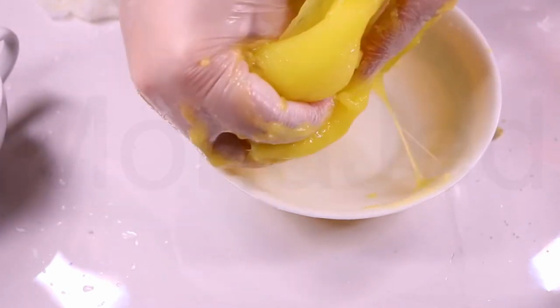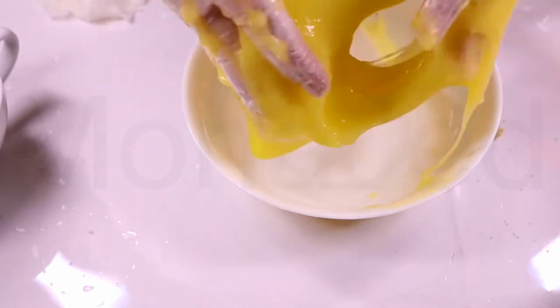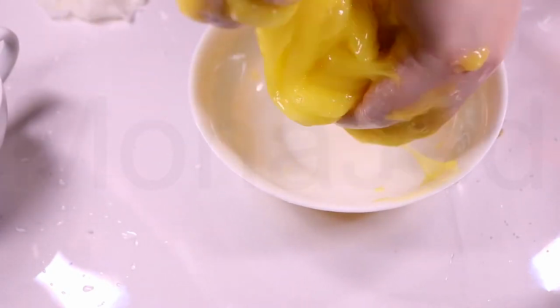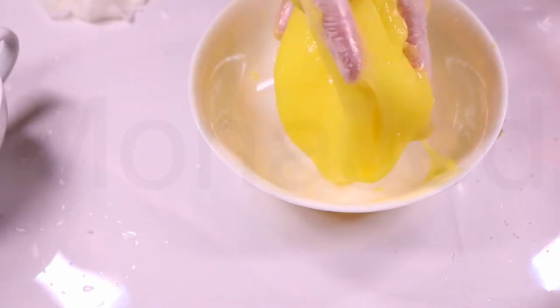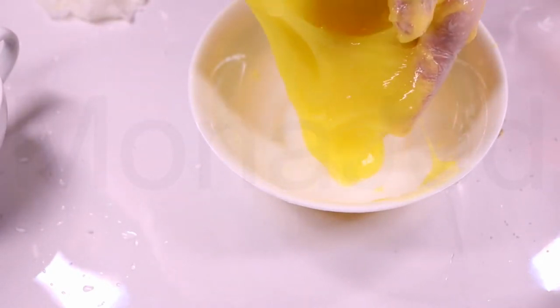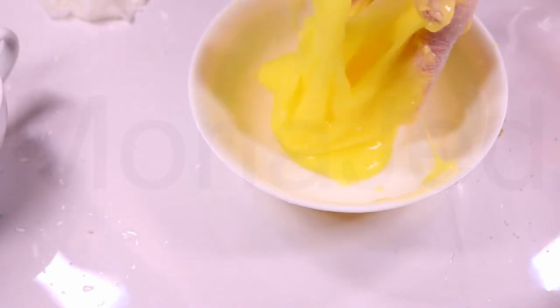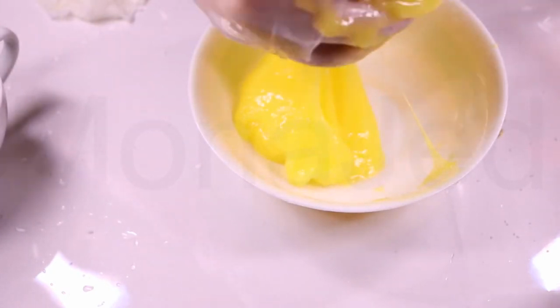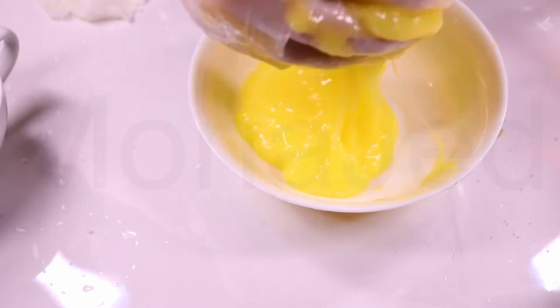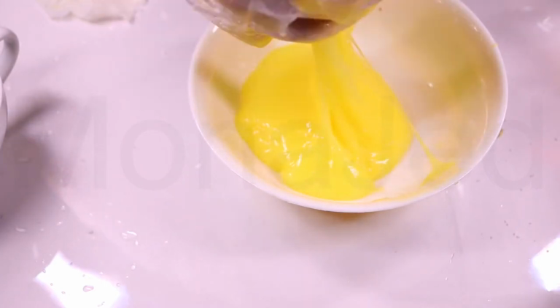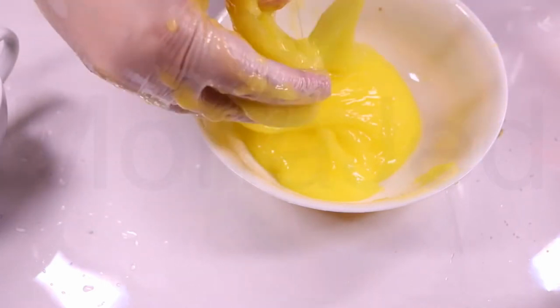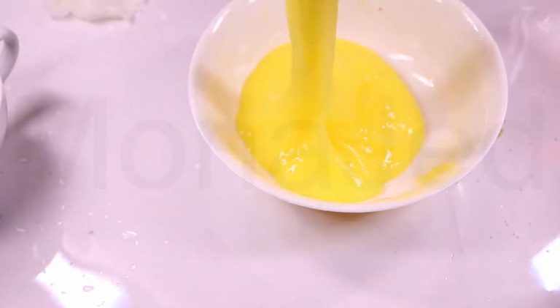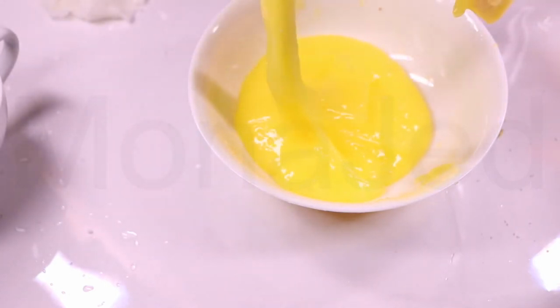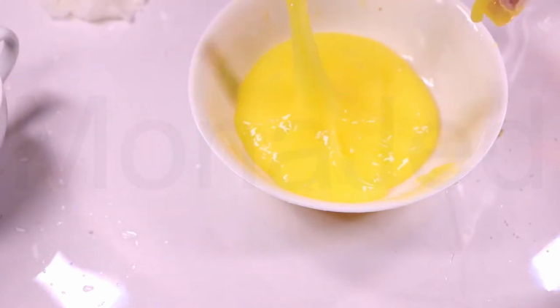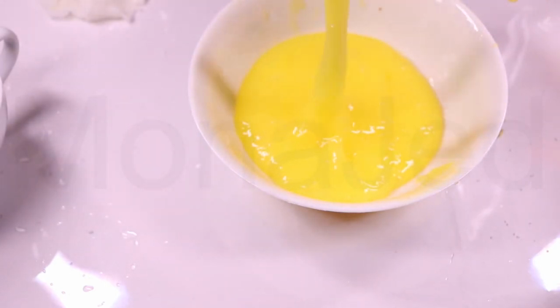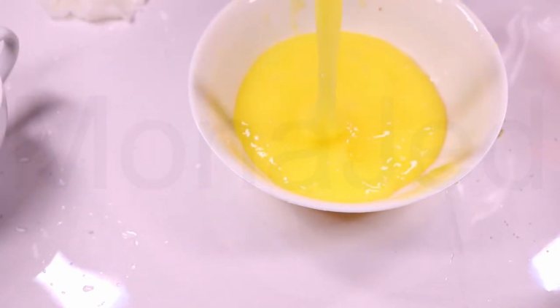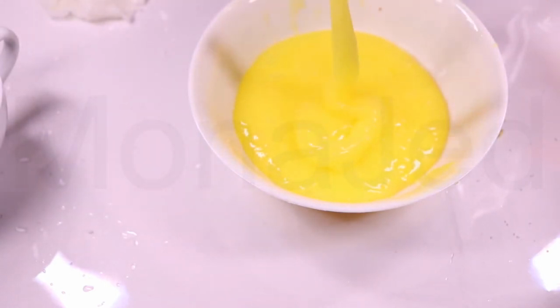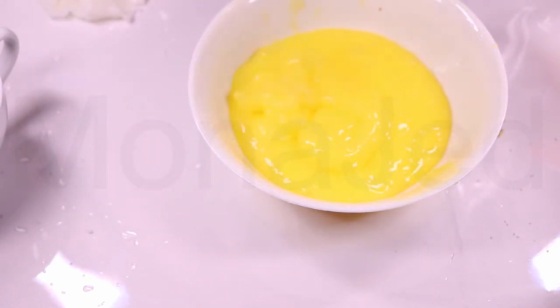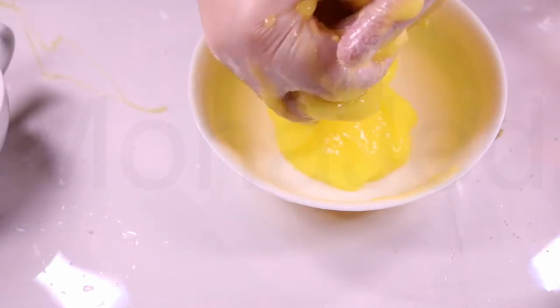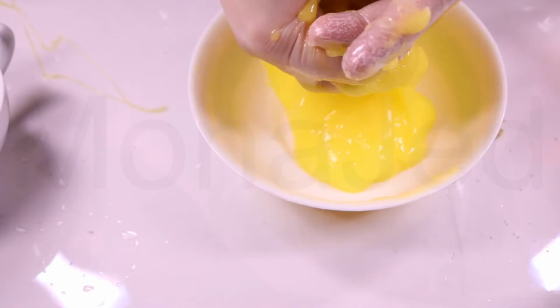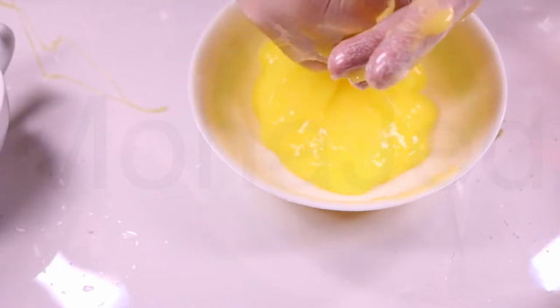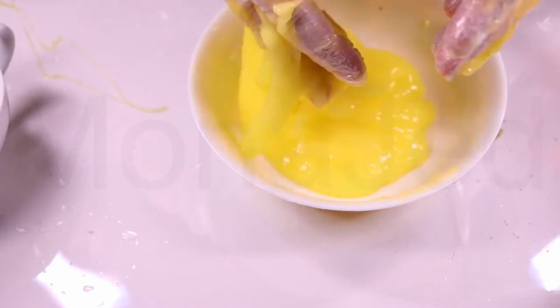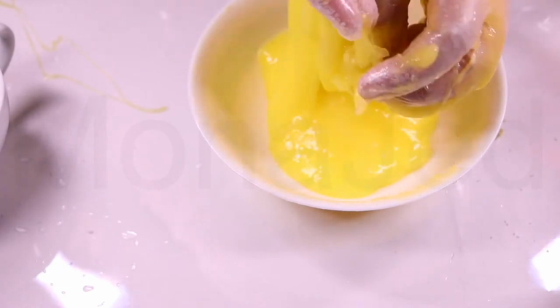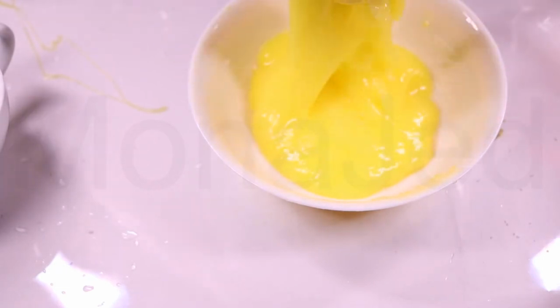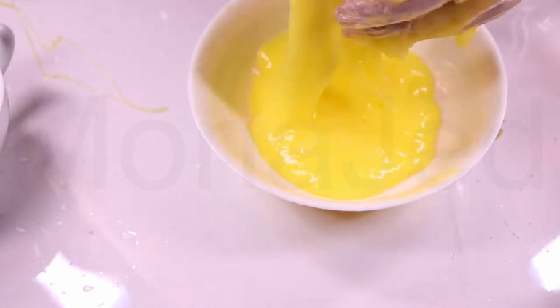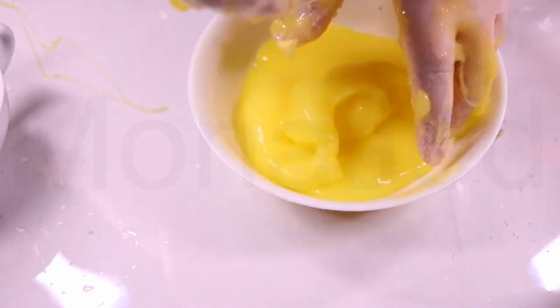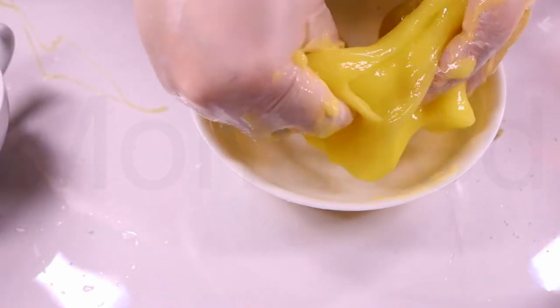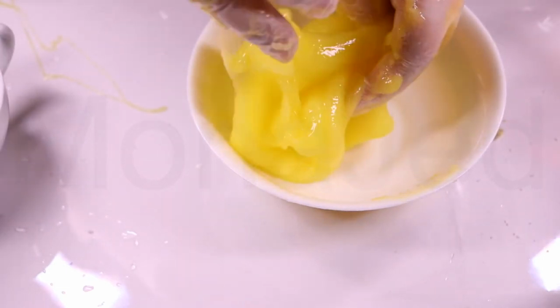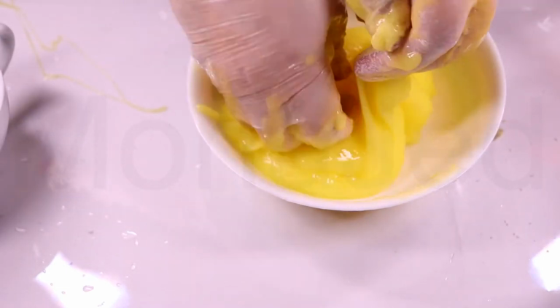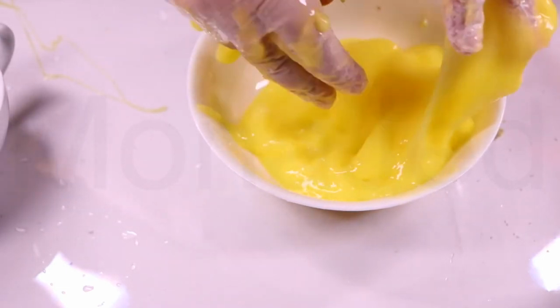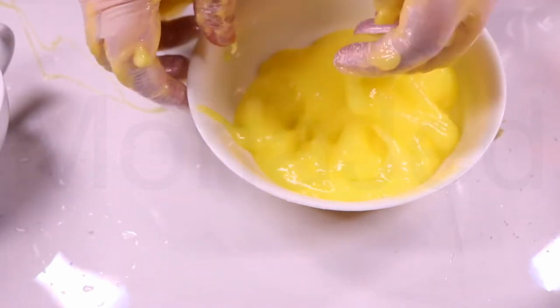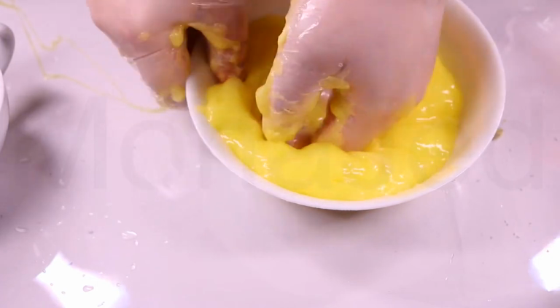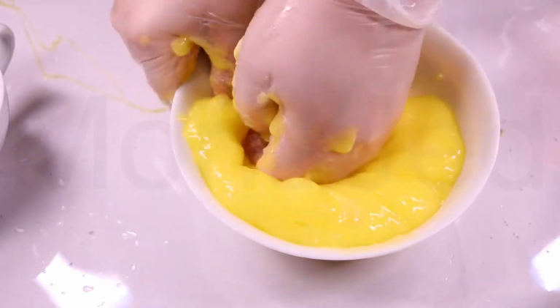Choose your preferred consistency for slime. If it's too firm, you can add a bit more warm water, a teaspoon at a time. Everyone has their perfect slime feel — some like it gooier and drippier, while others prefer it more solid and stretchy. You do you.